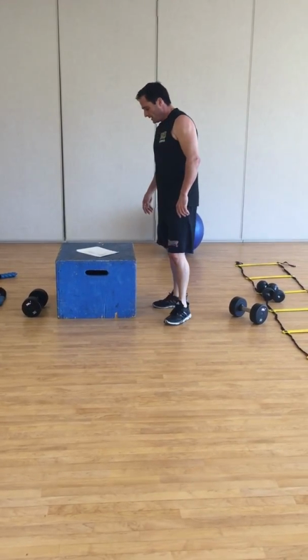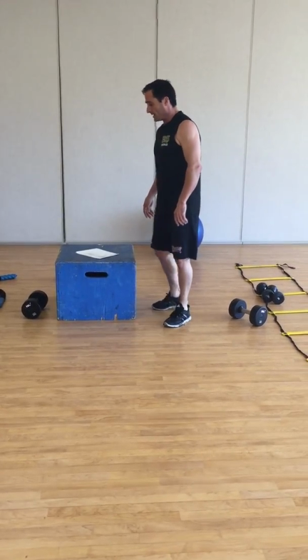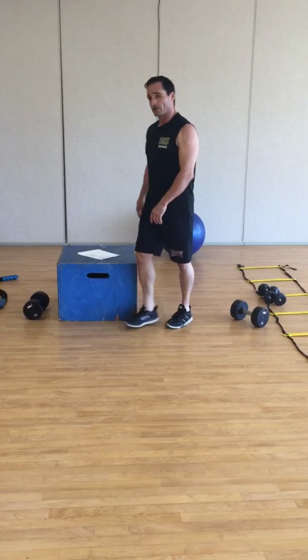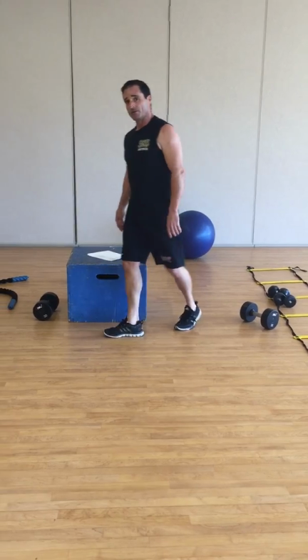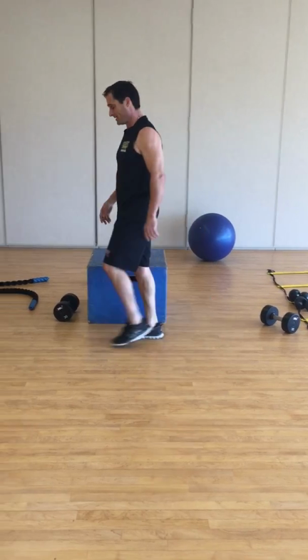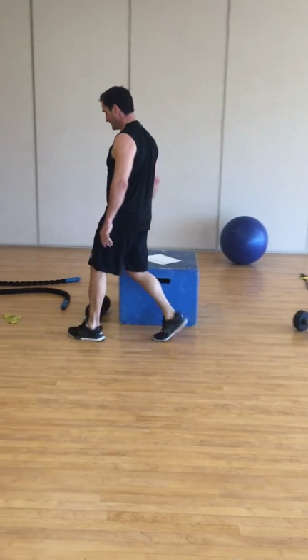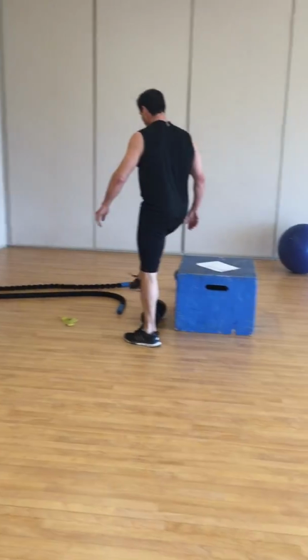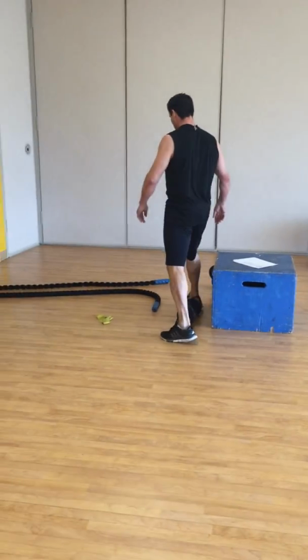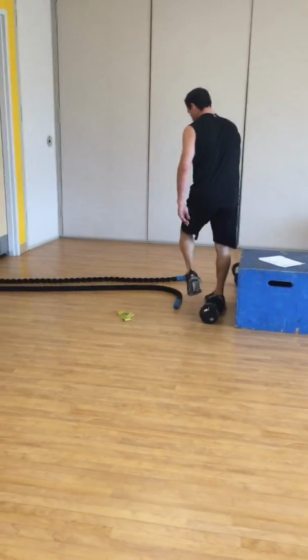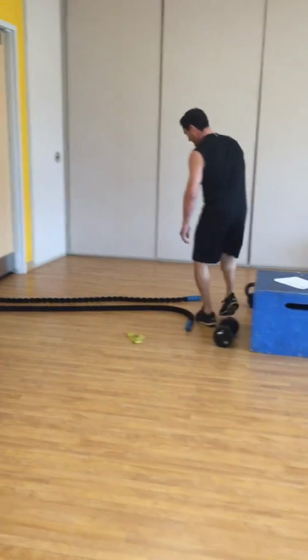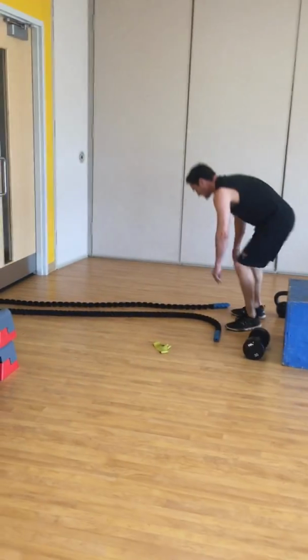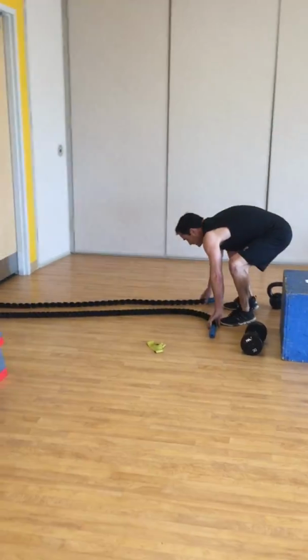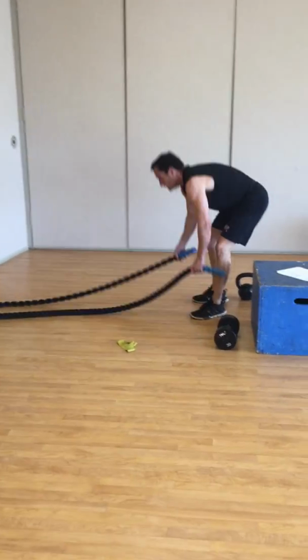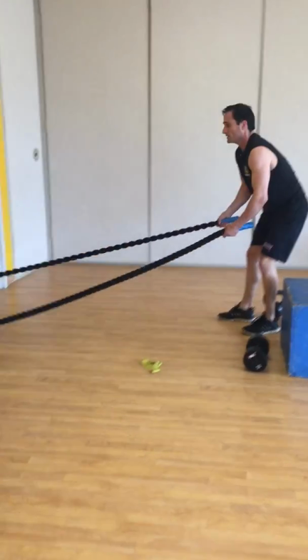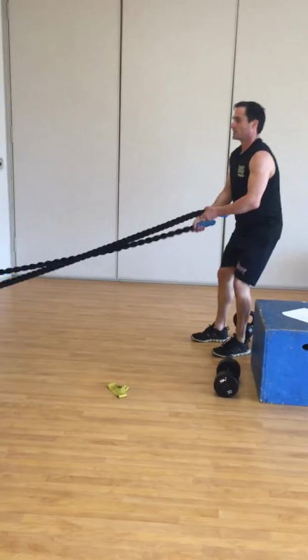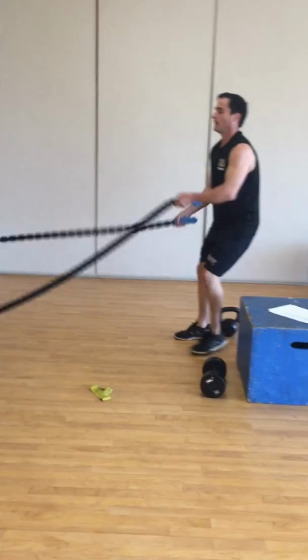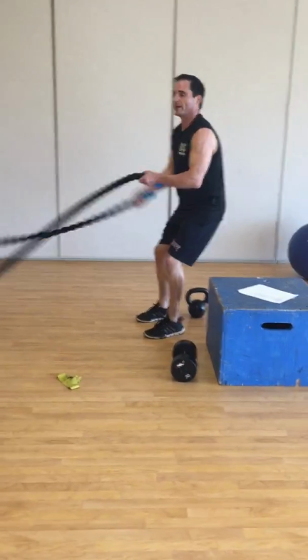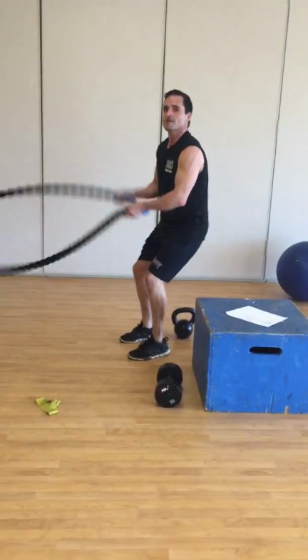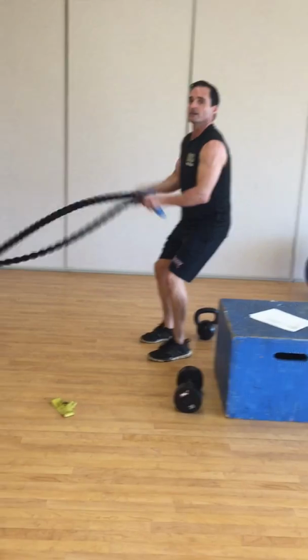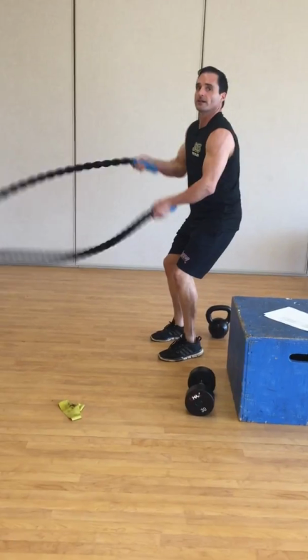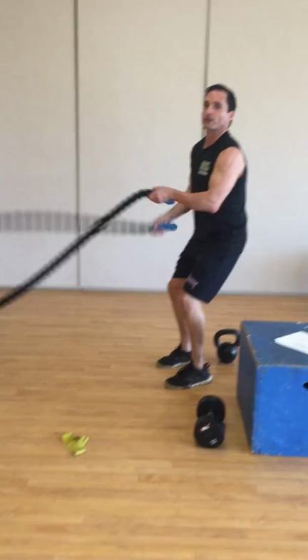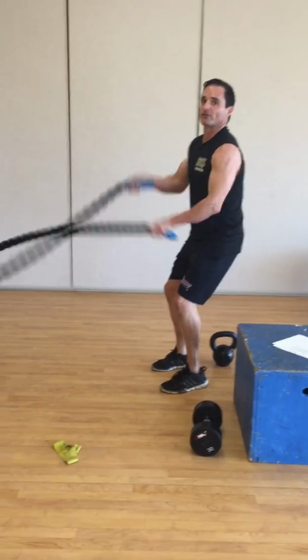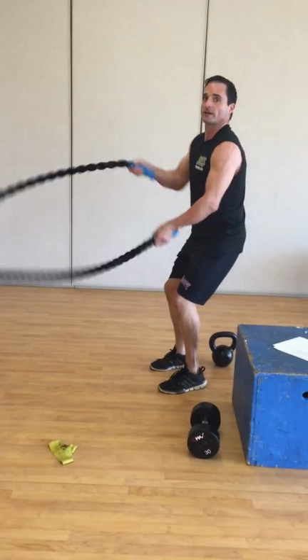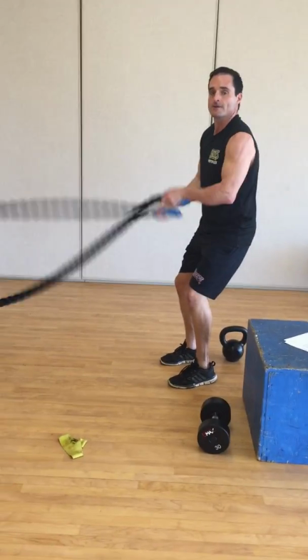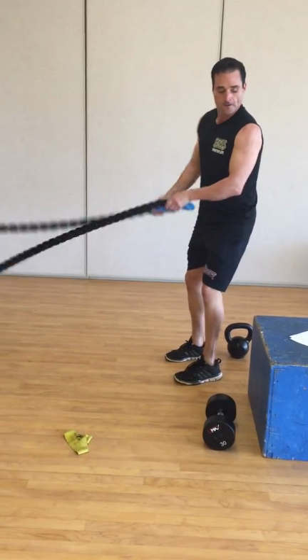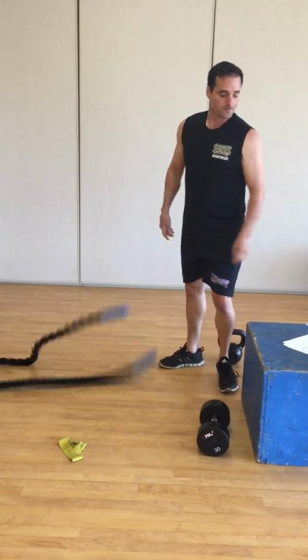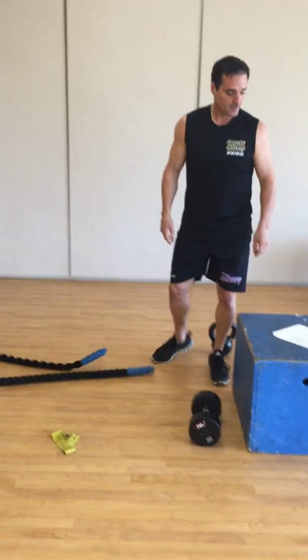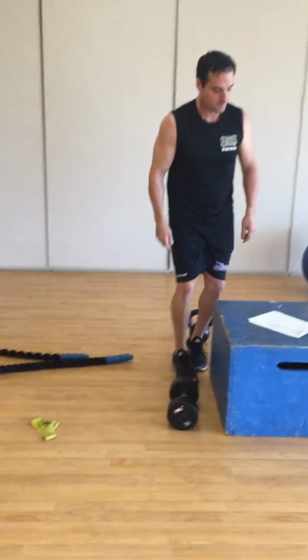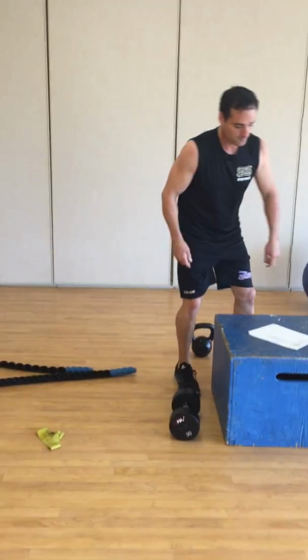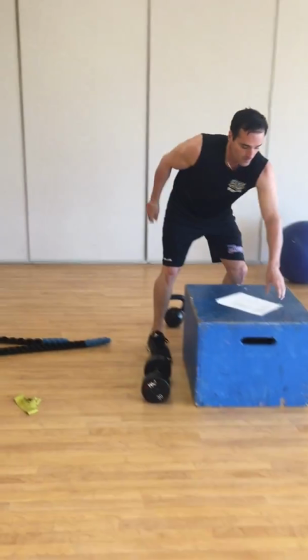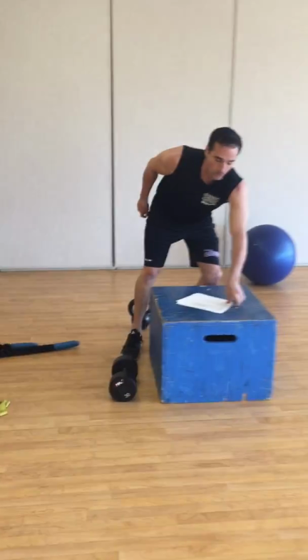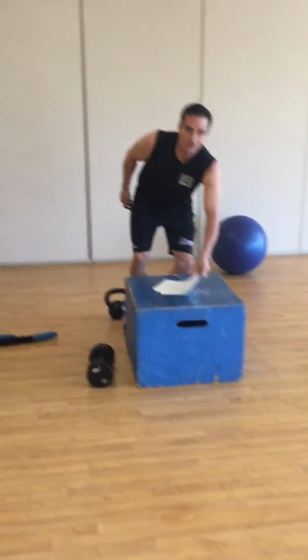And then battle rope for 20 seconds, just alternating with a quick wrist flick. No torso — today we'll give you a little day off on that.